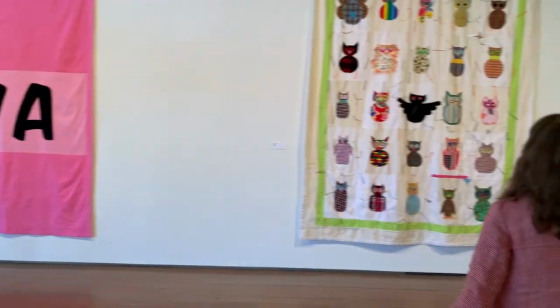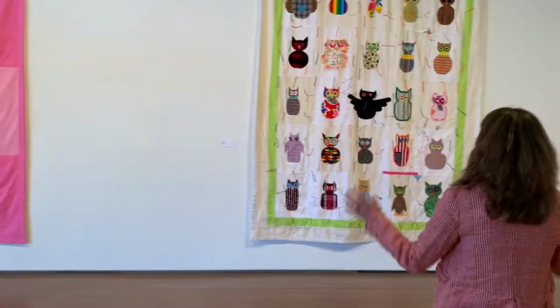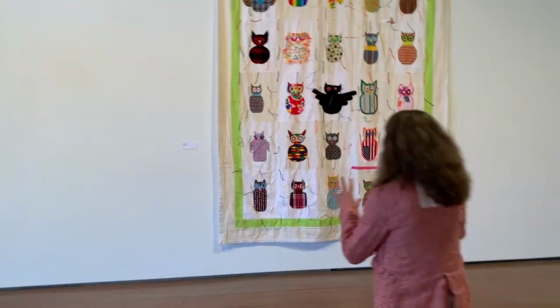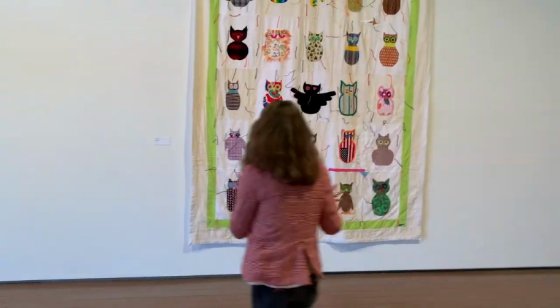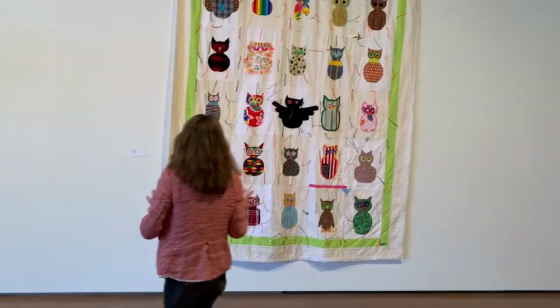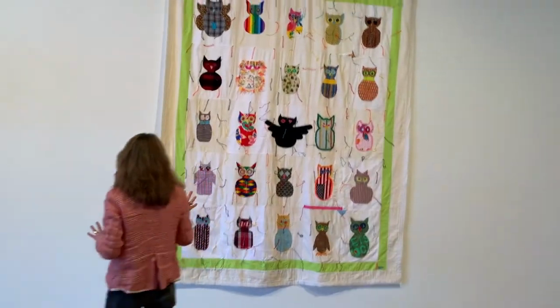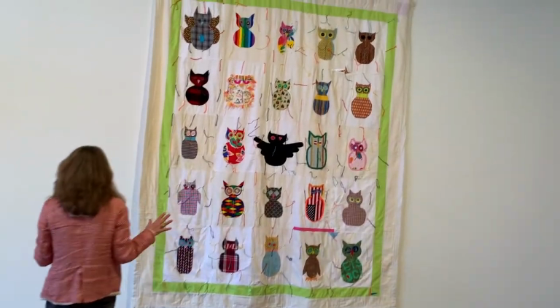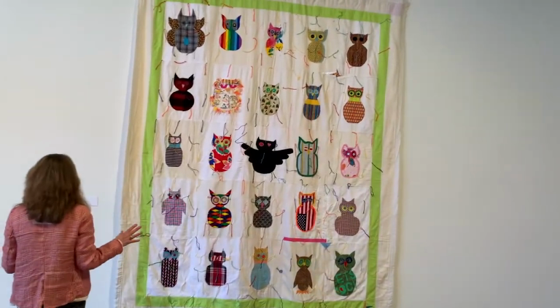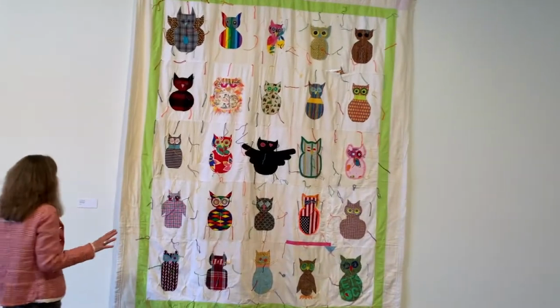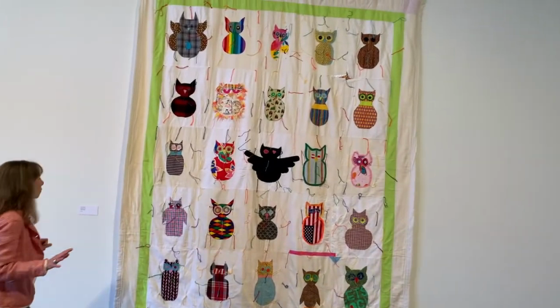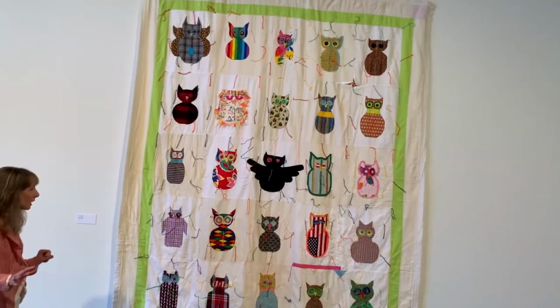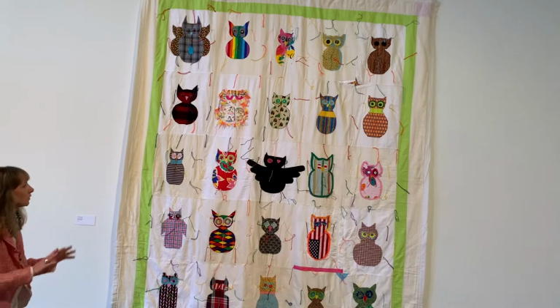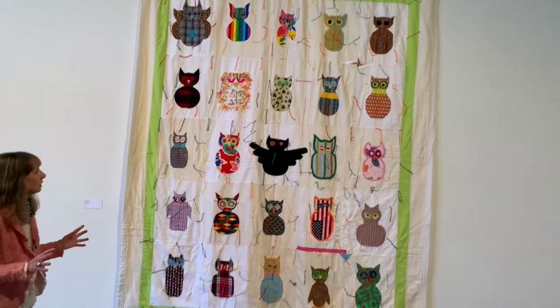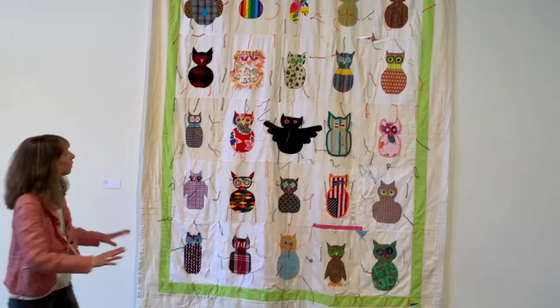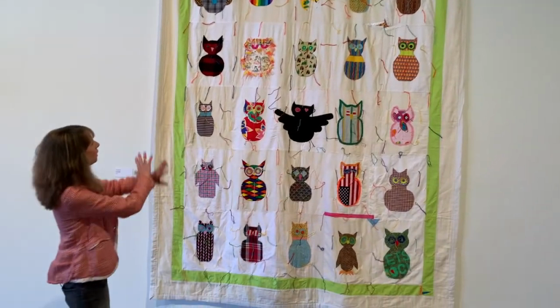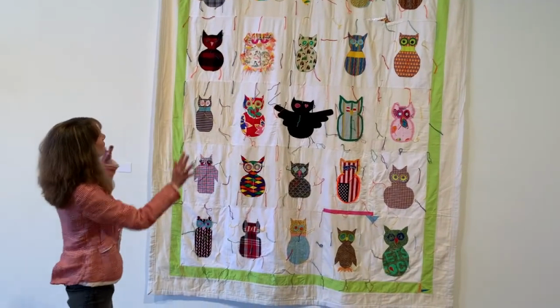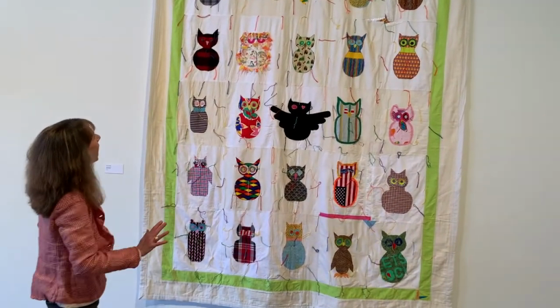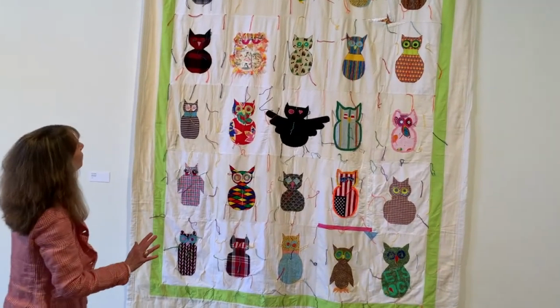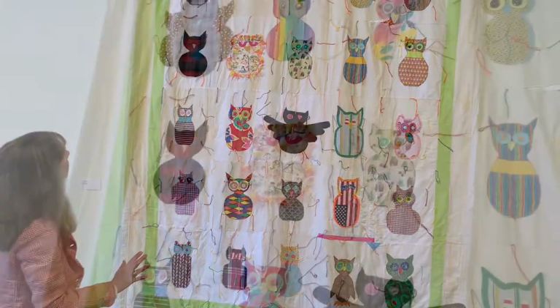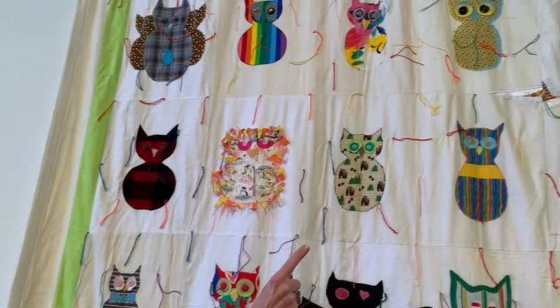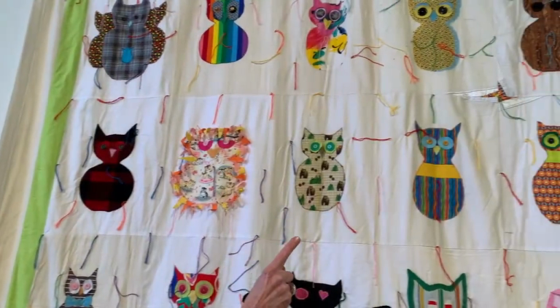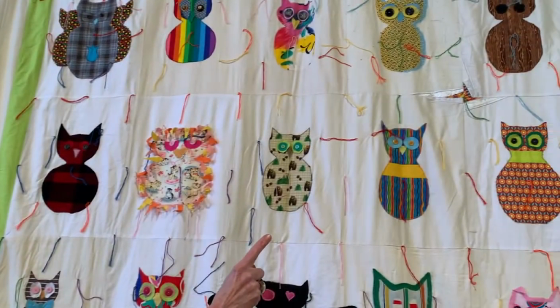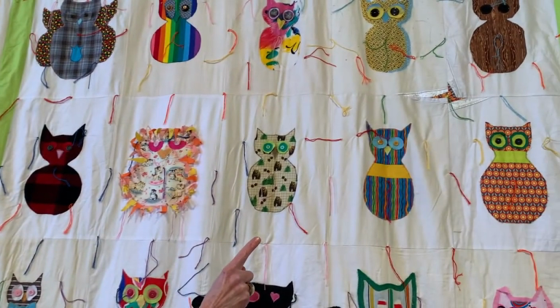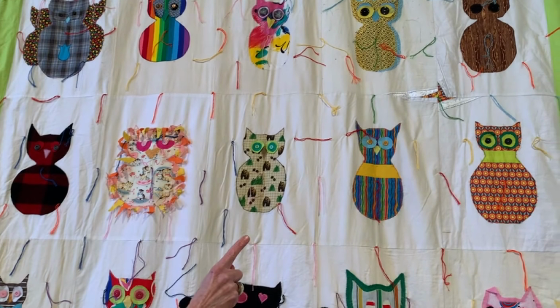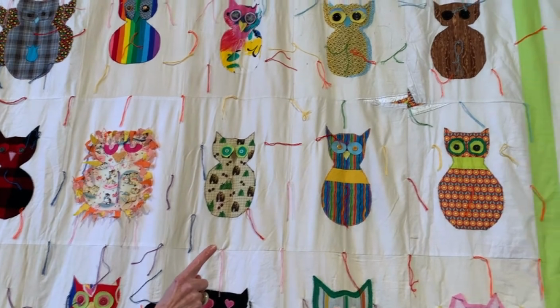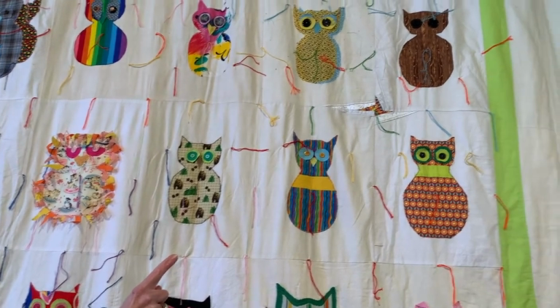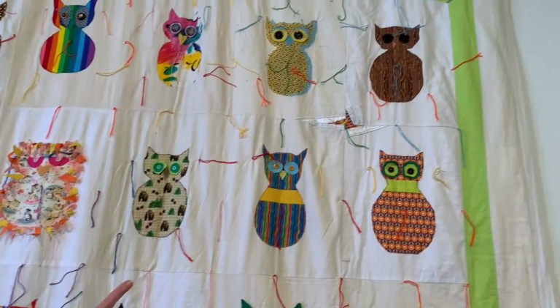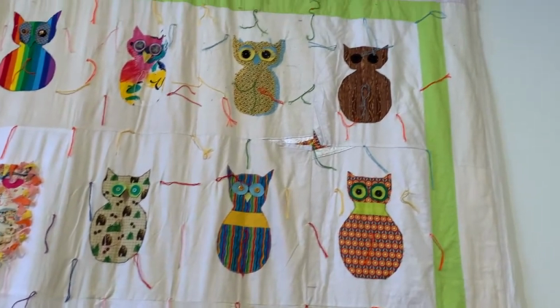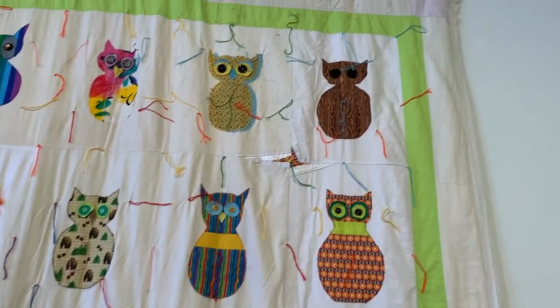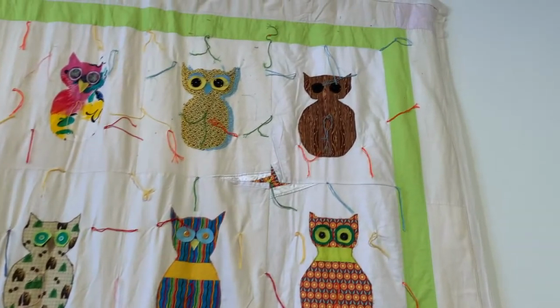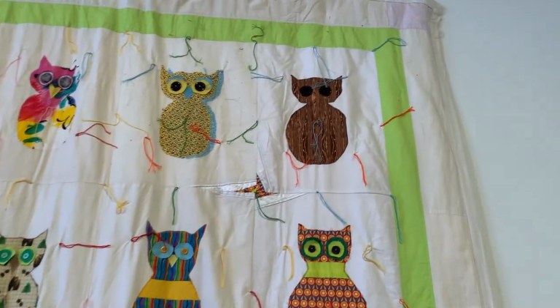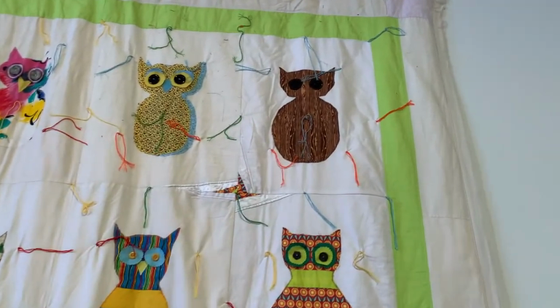And then this piece here is quite lovely. Let's Rock is what it's called, and it's all these different owls. The owl way up there is made out of wood, which makes me laugh.